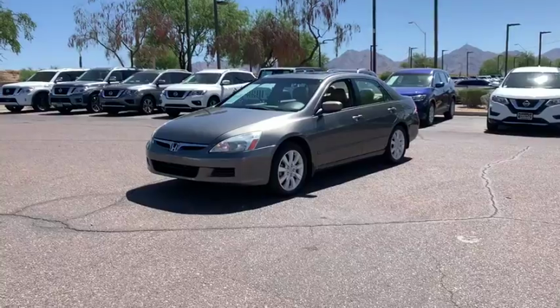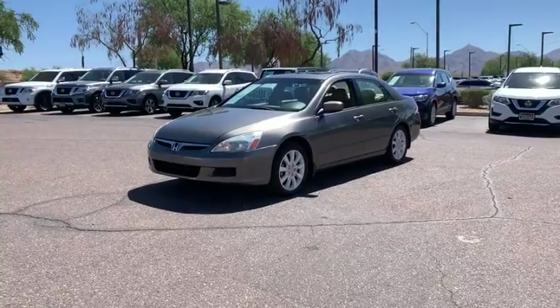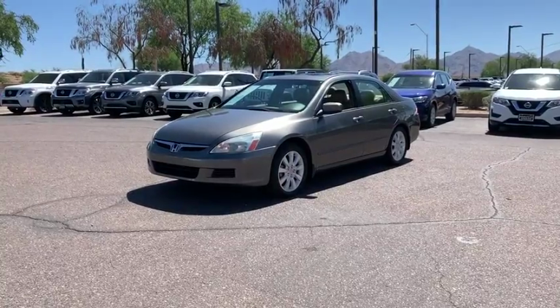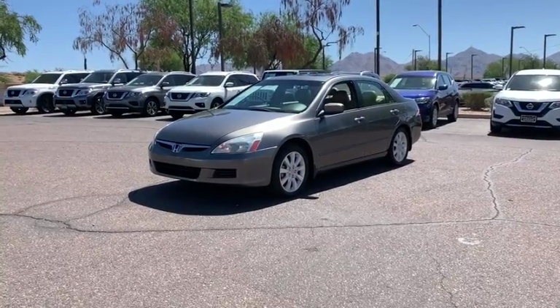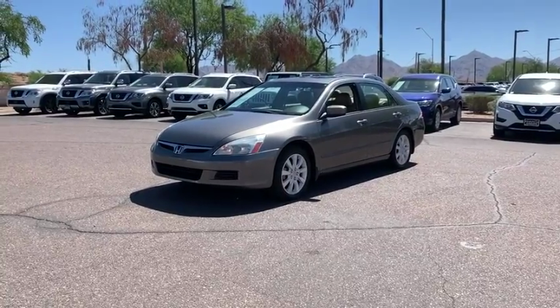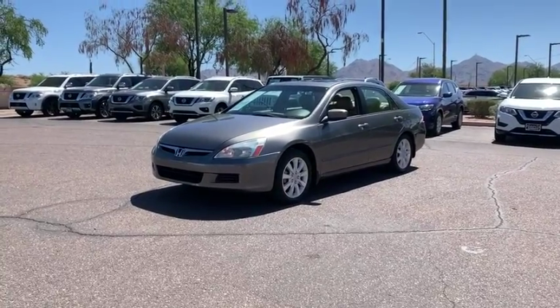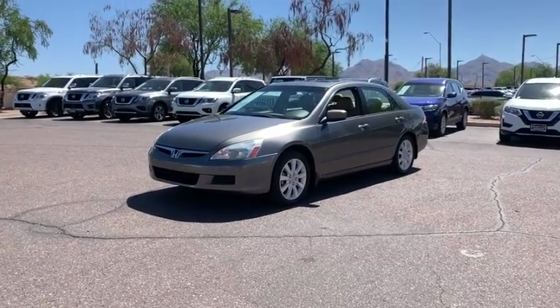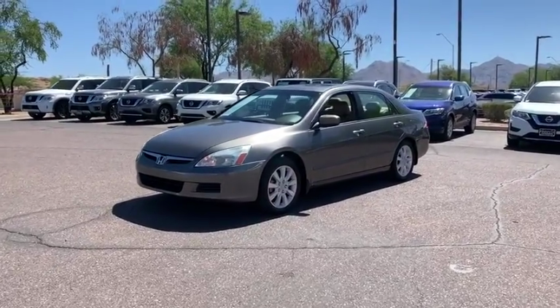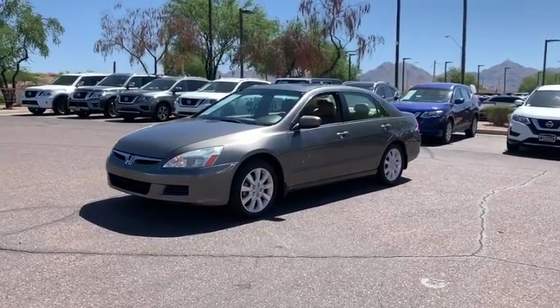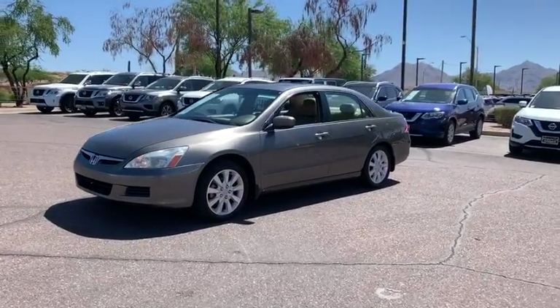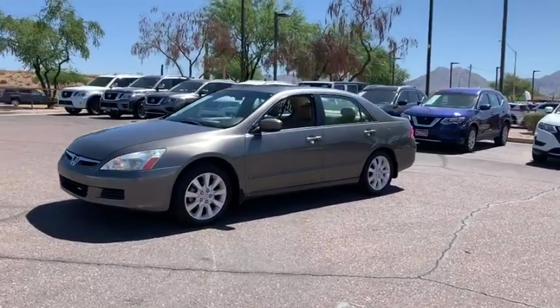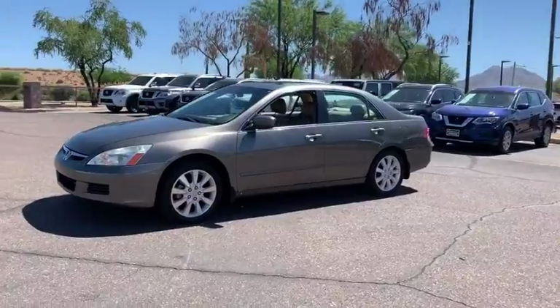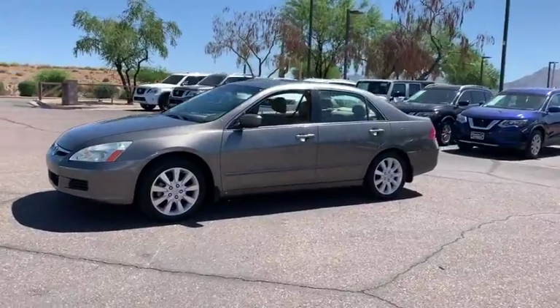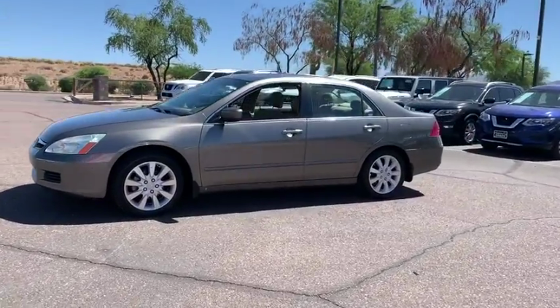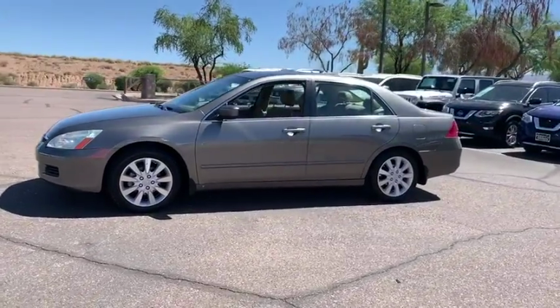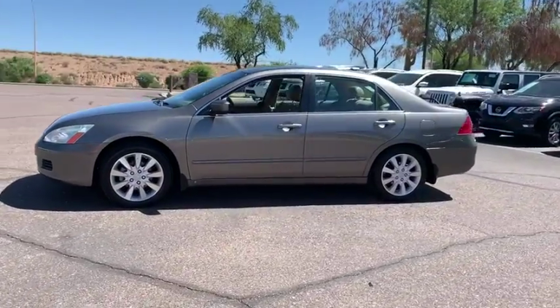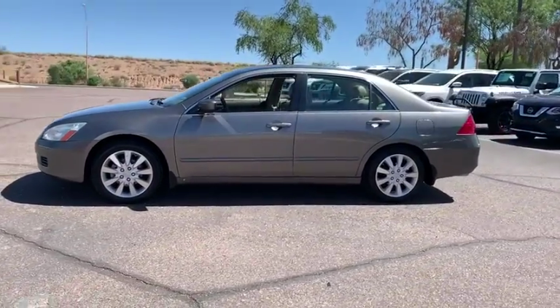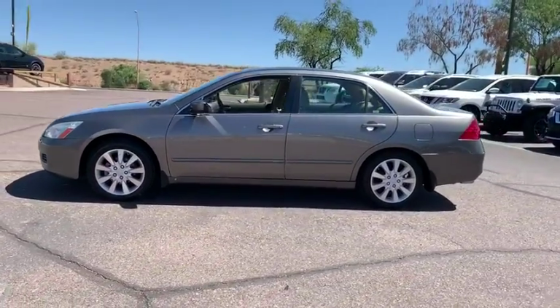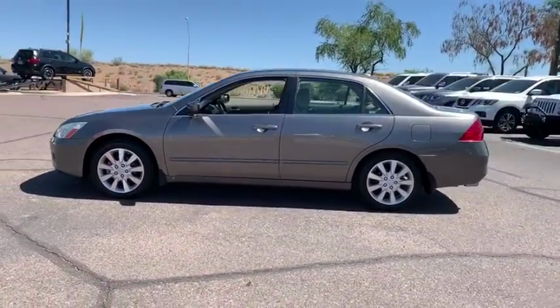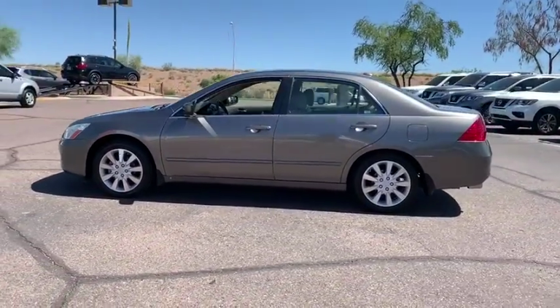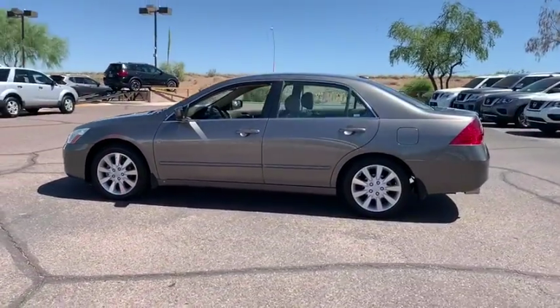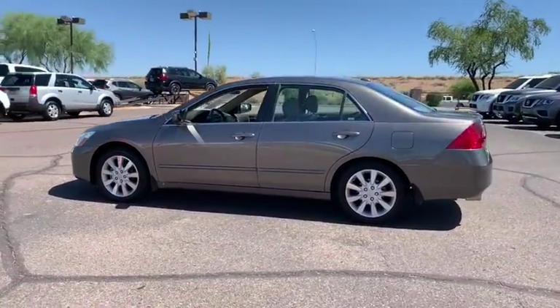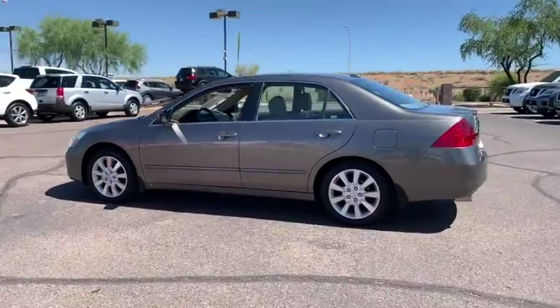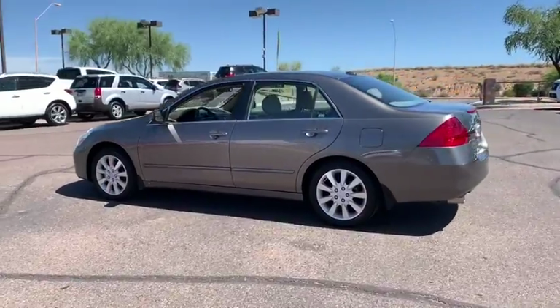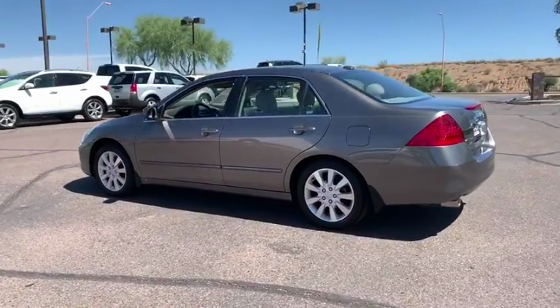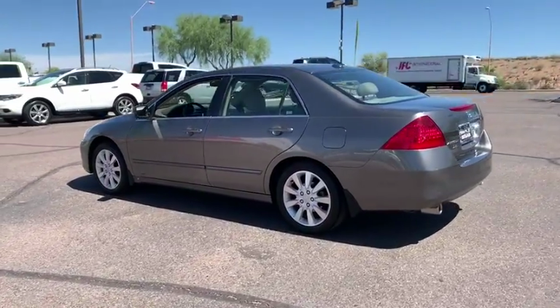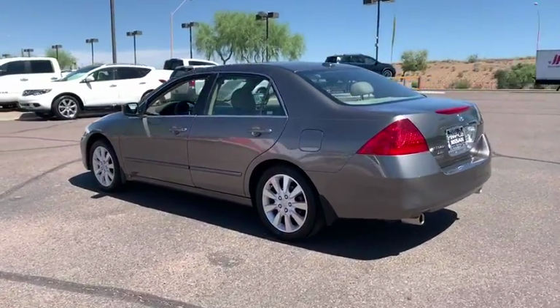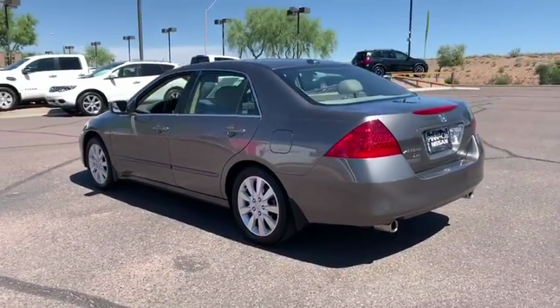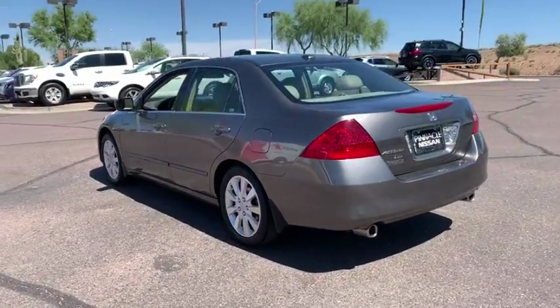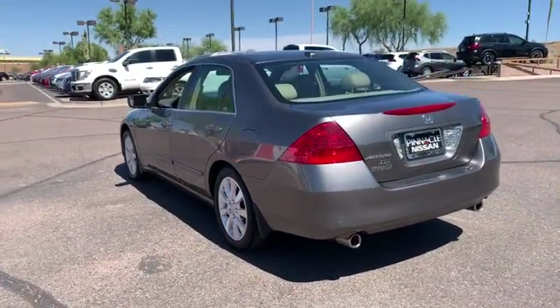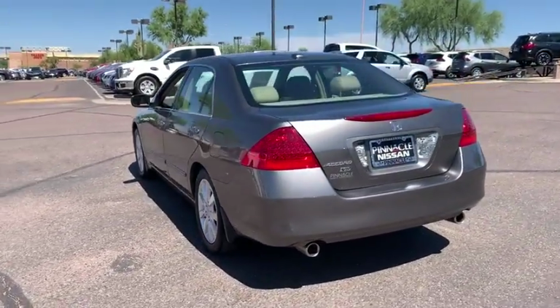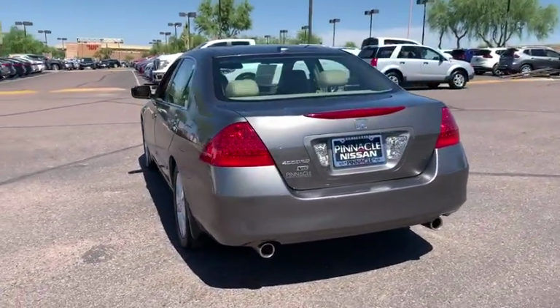Looking for the right vehicle? Check out the 2006 Honda Accord. Ingeniously simple, yet overflowing with luxury and technological creativity. All that and more in the Accord. This vehicle has less than 140,000 miles.